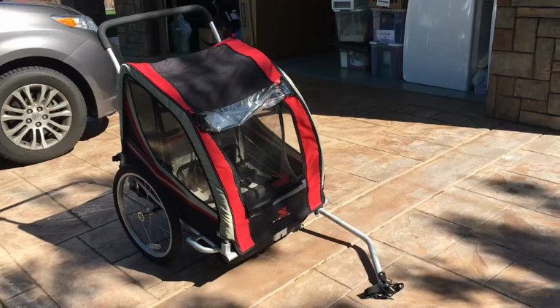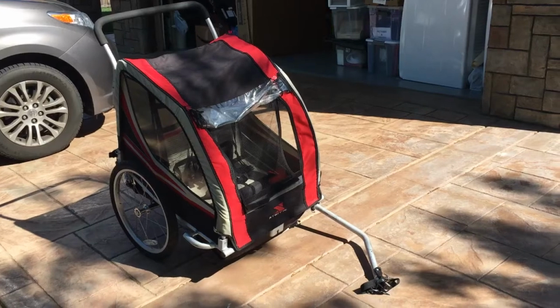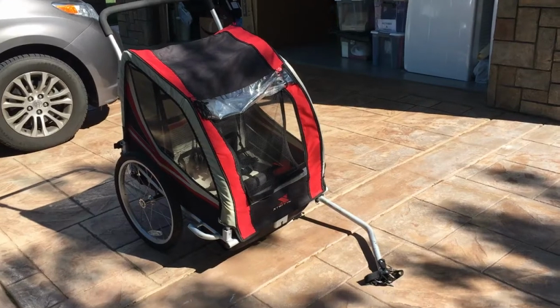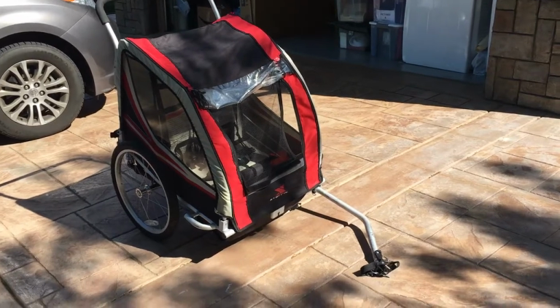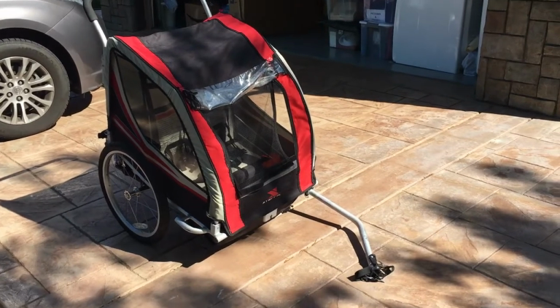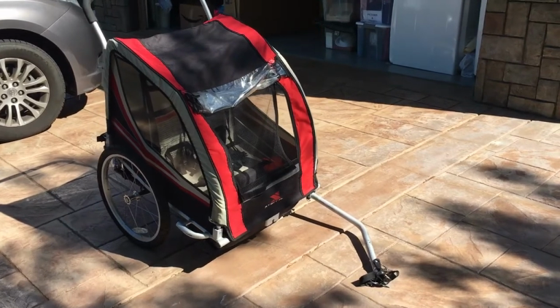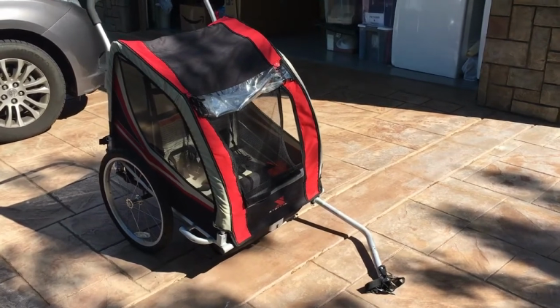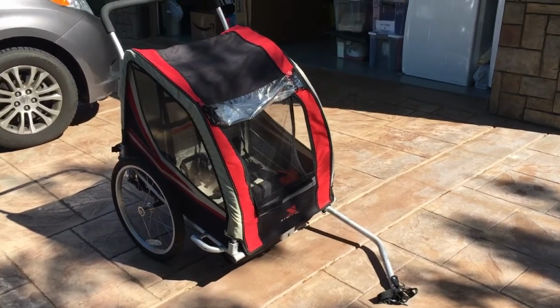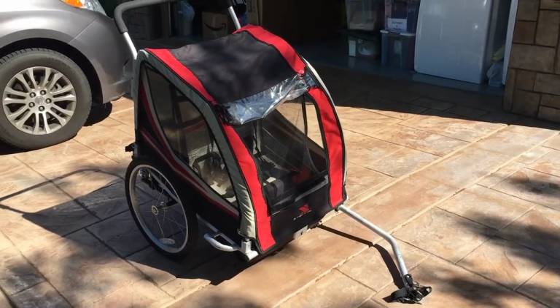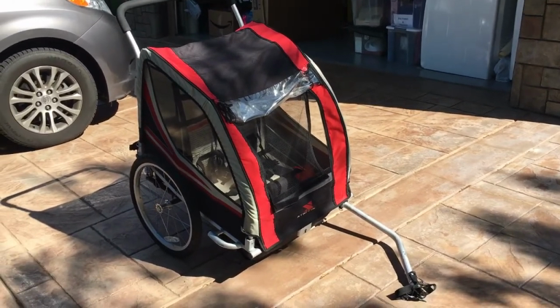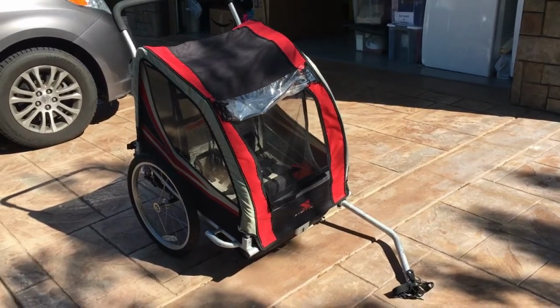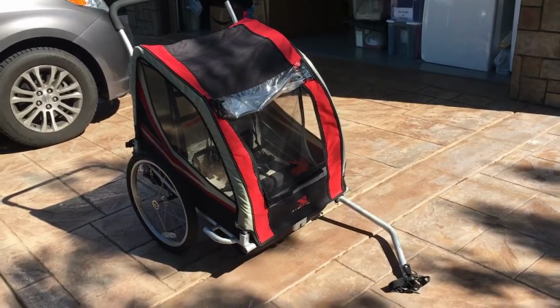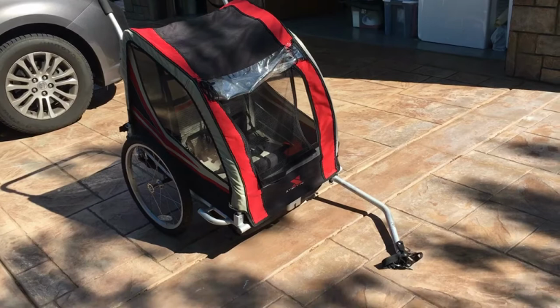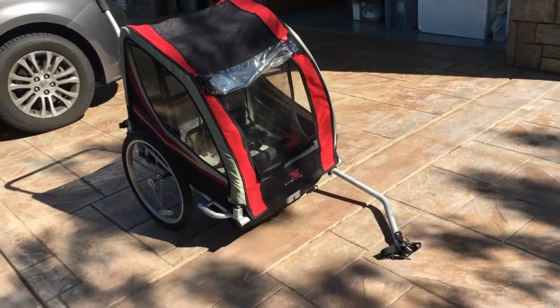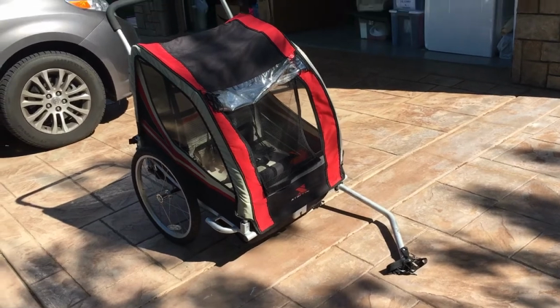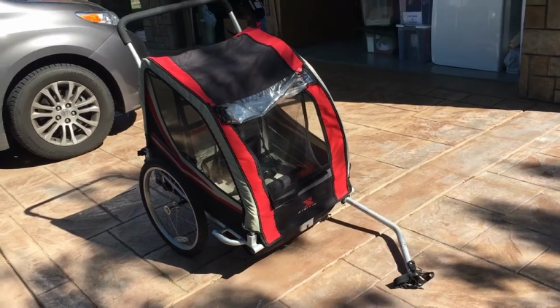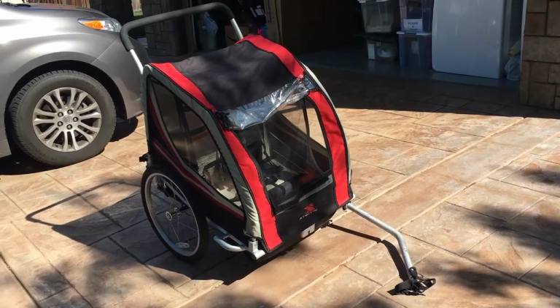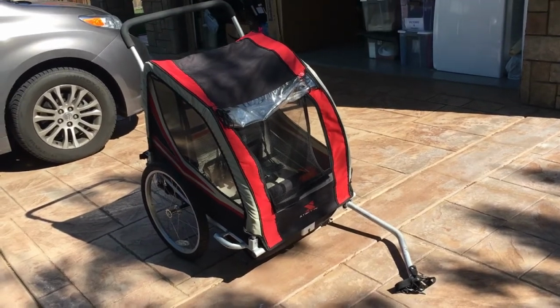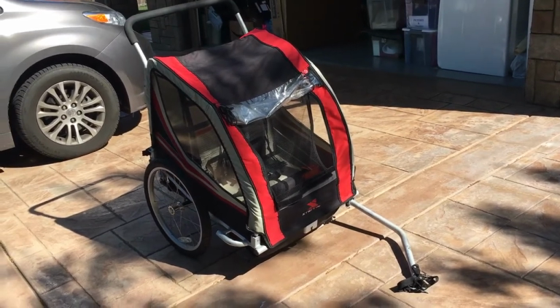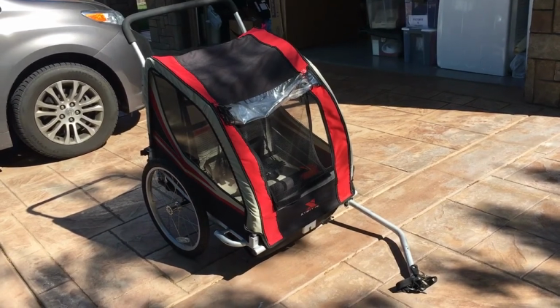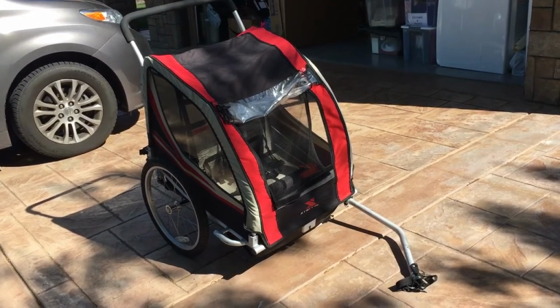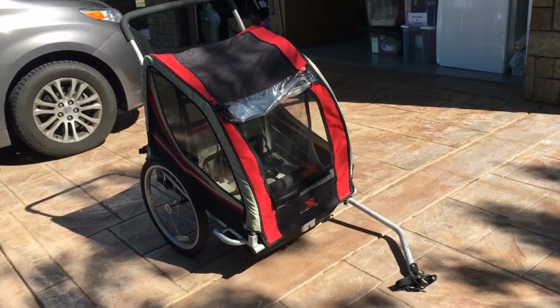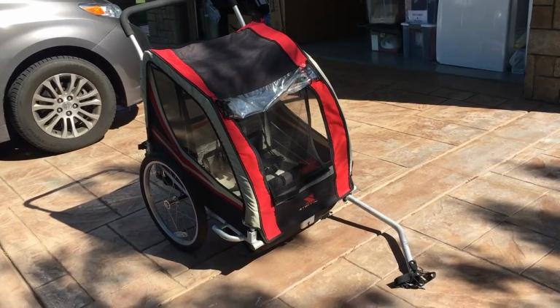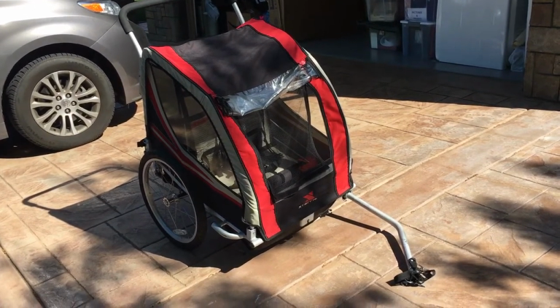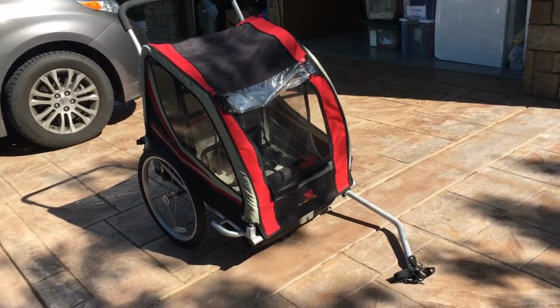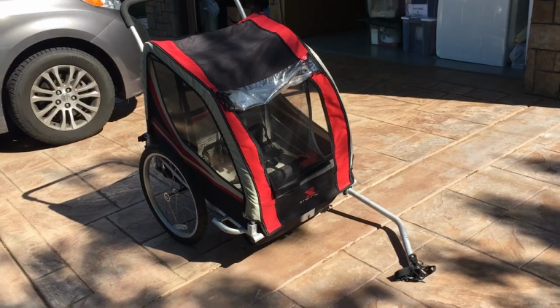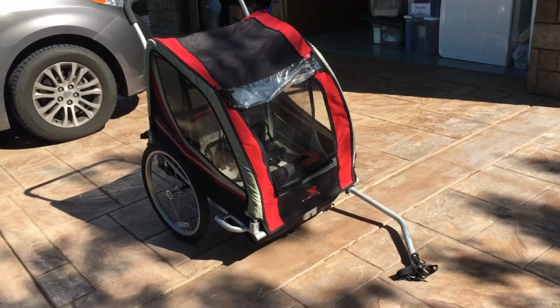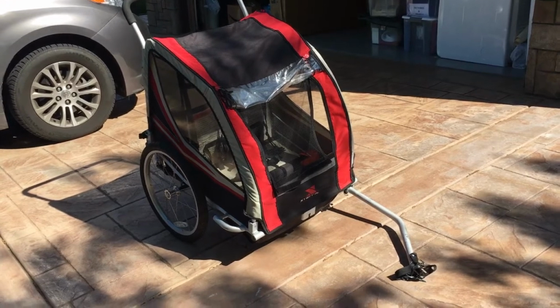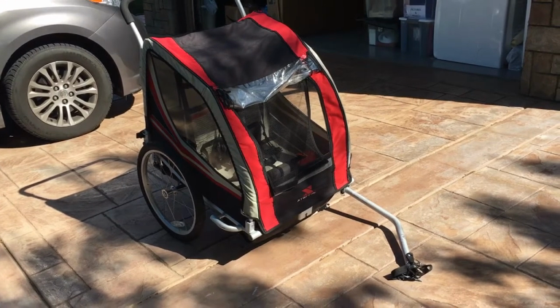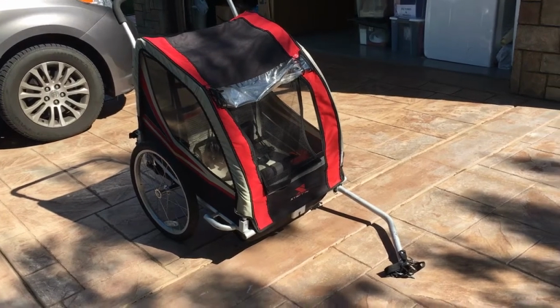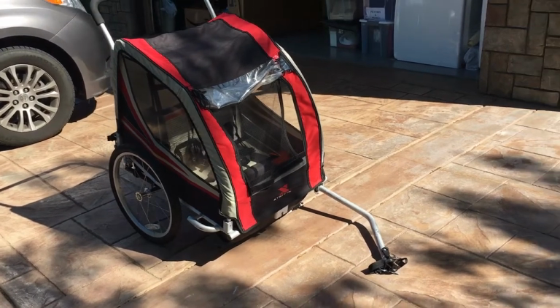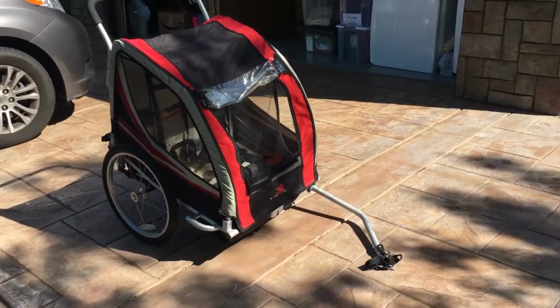Alright, so I'm reviewing this Xterra stroller slash bike carriage. We've used this quite a bit — we actually just got it from Craigslist.